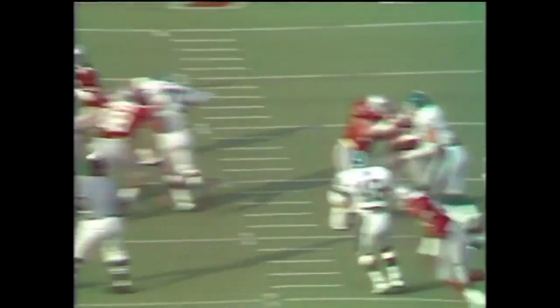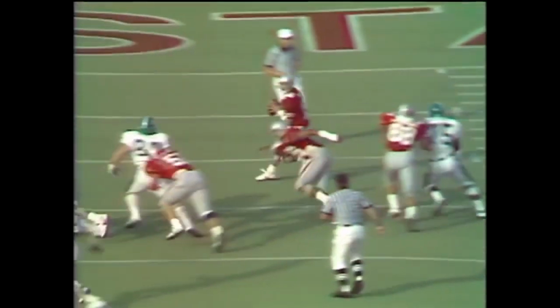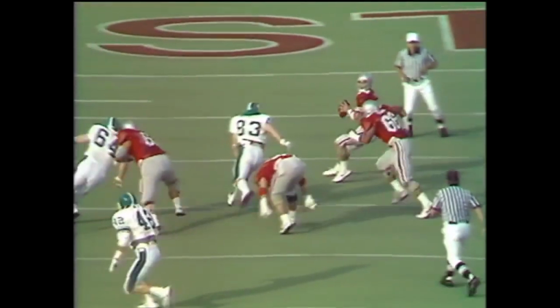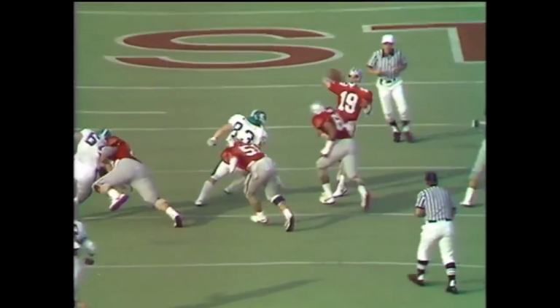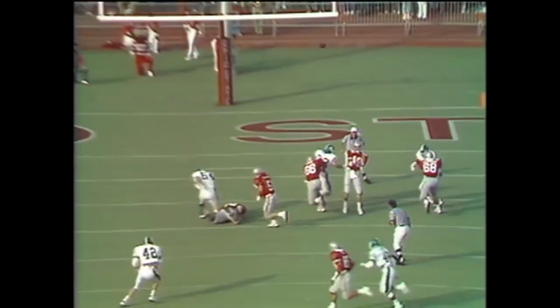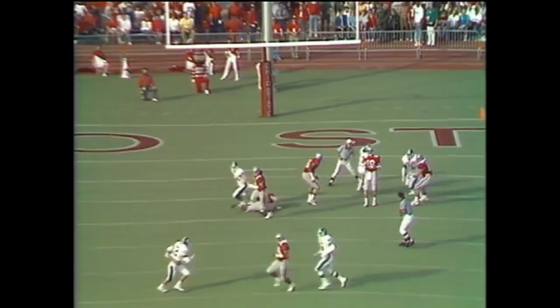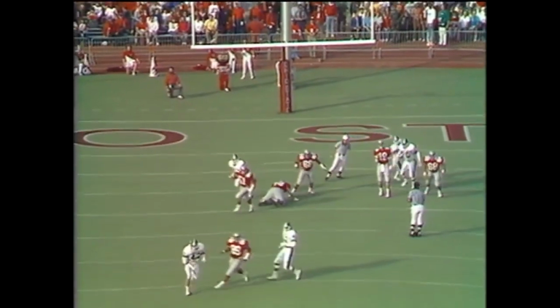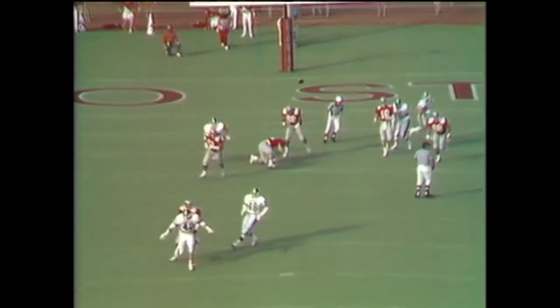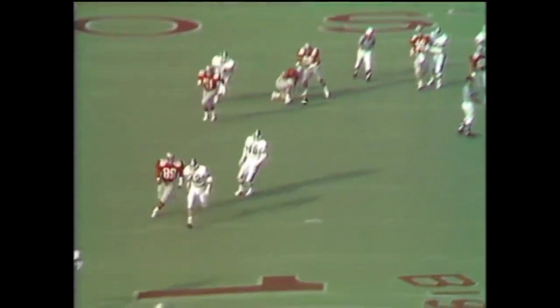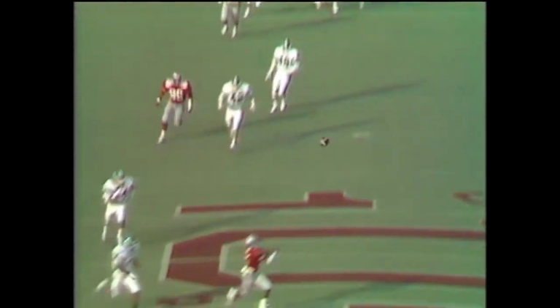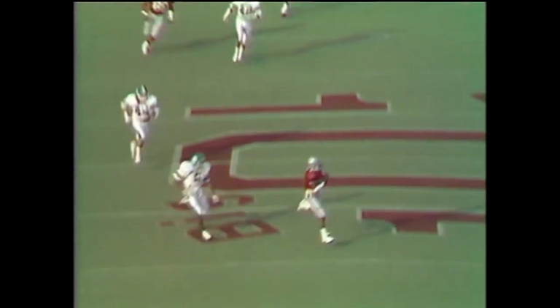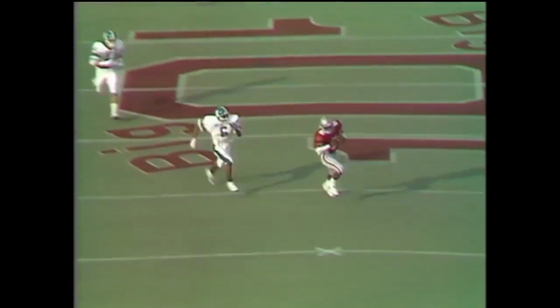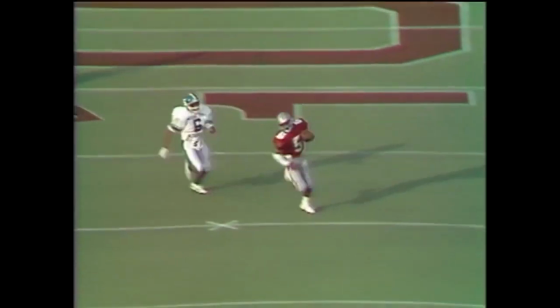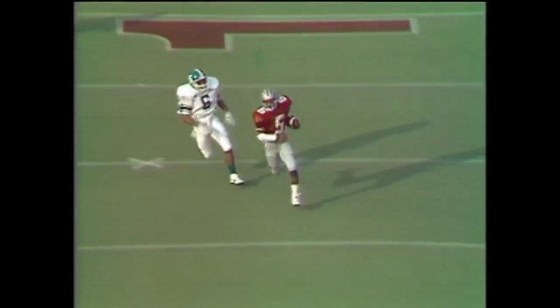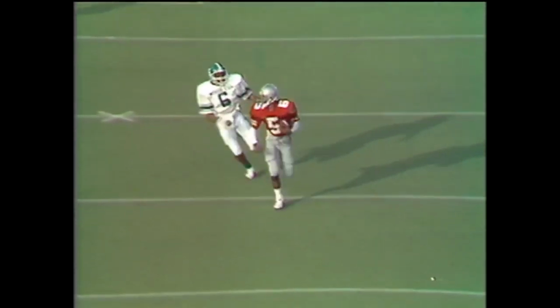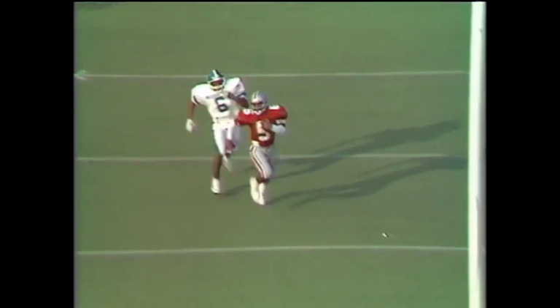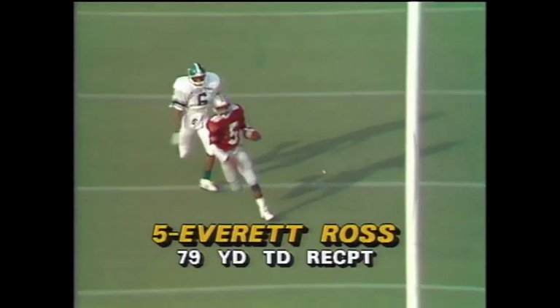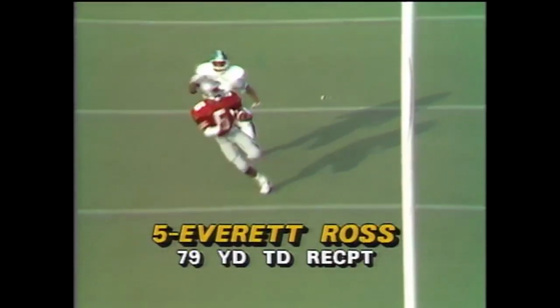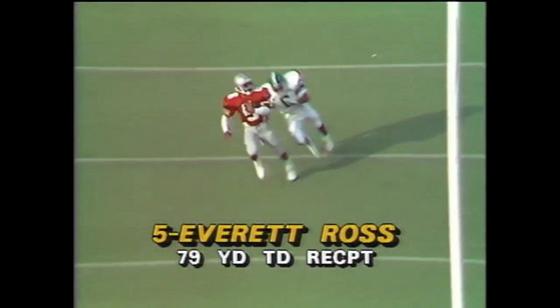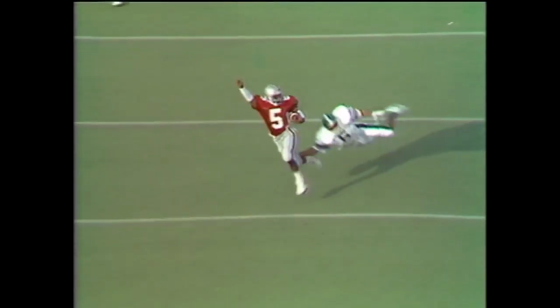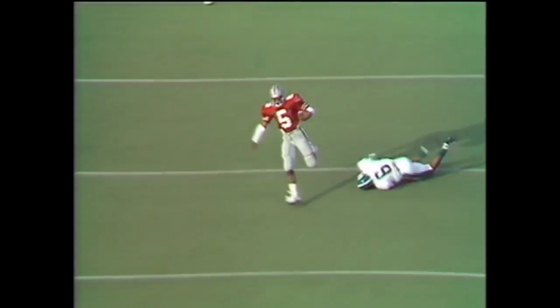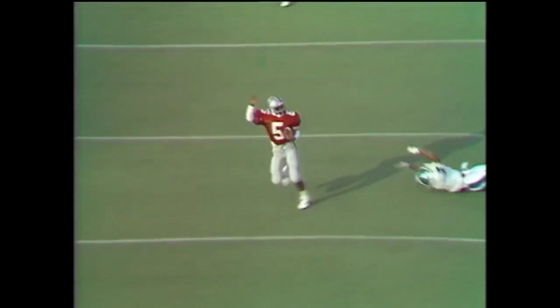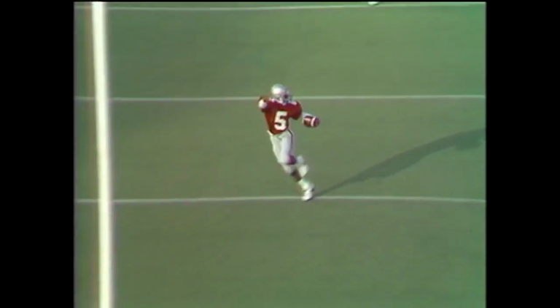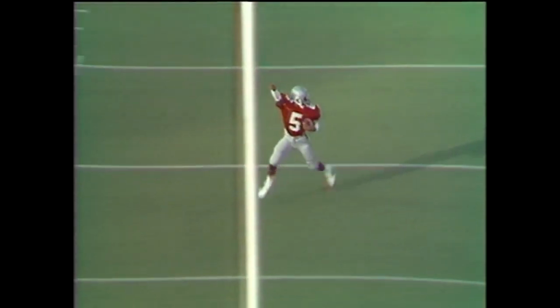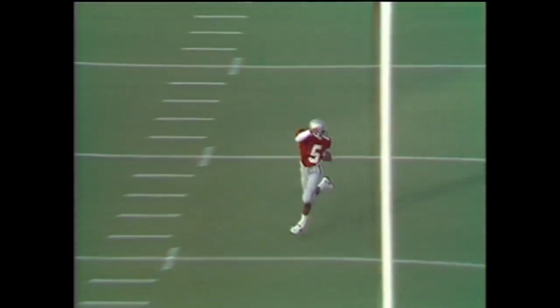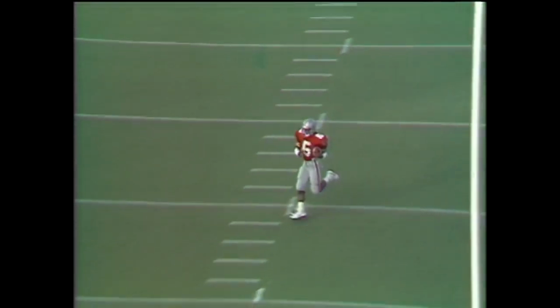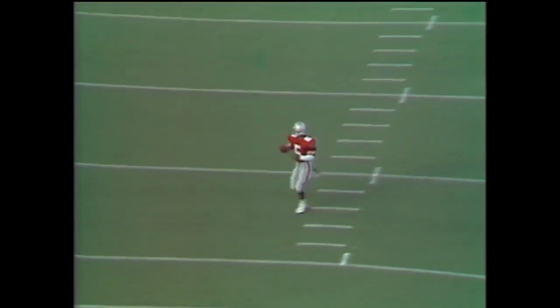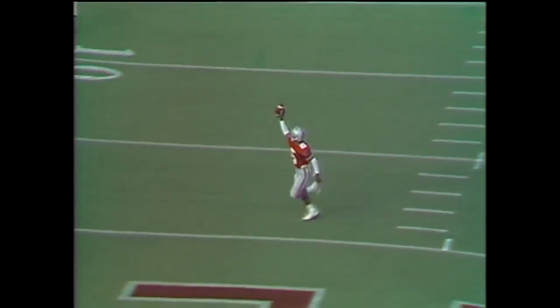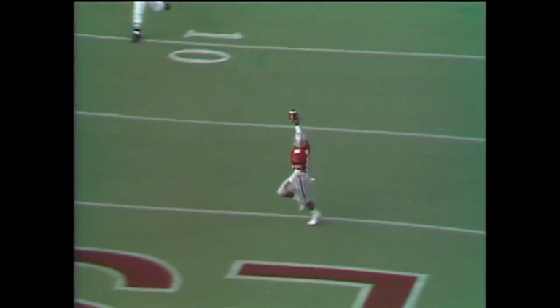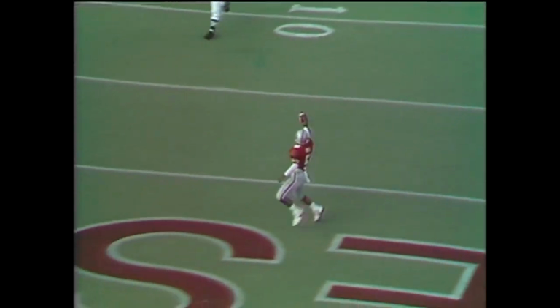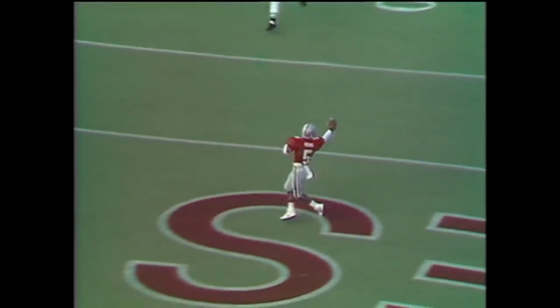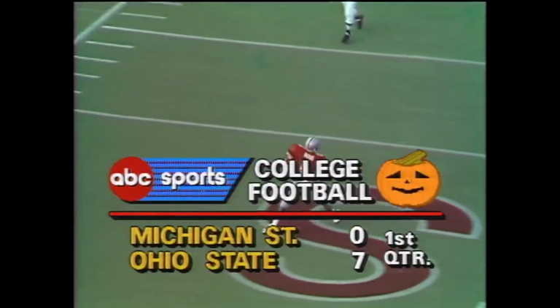It's not out of the ordinary for Earl Bruce. 79 yards — Everett Ross, who was out last week due to the concussion he suffered in the Purdue game. And with this game just 15 seconds old, the Buckeyes lead it 7-0.